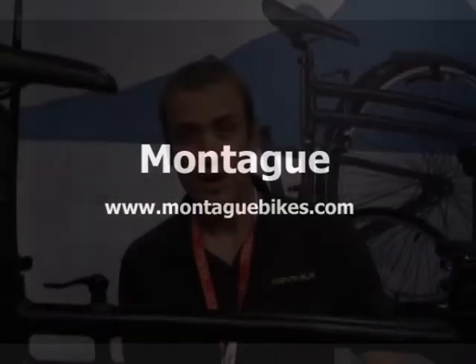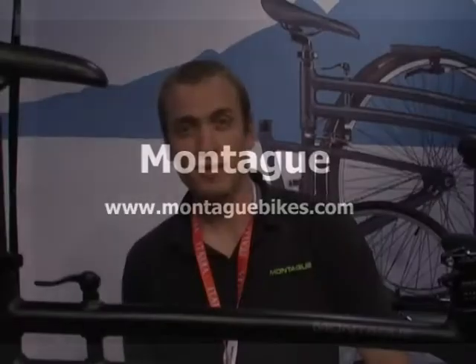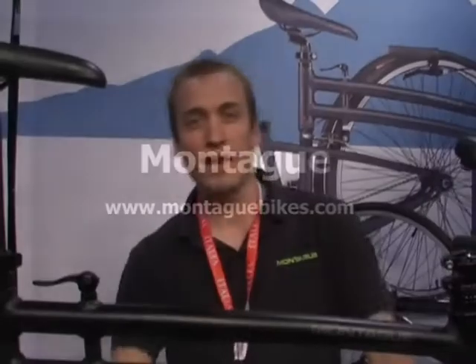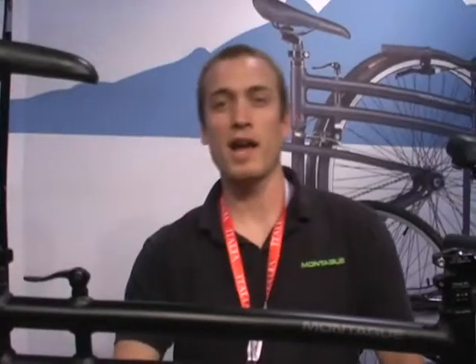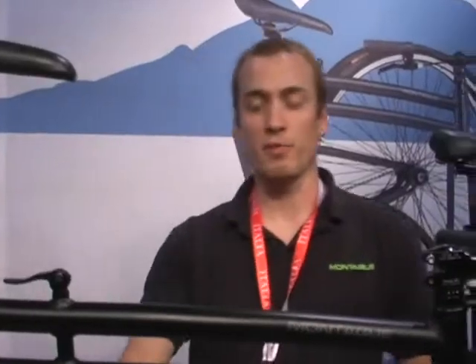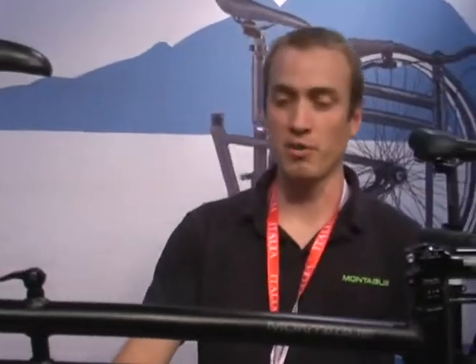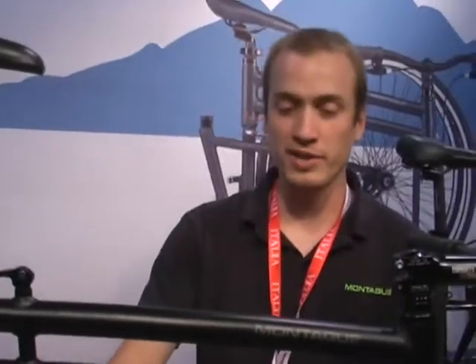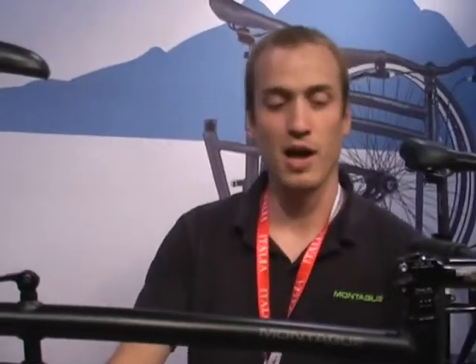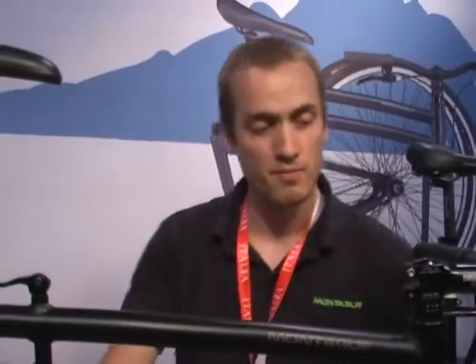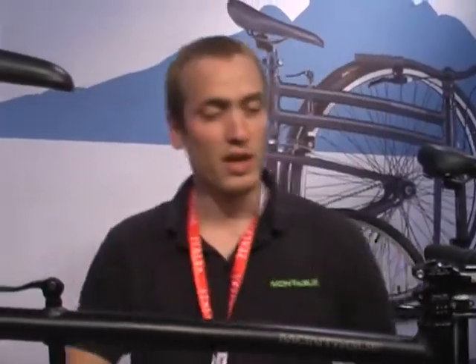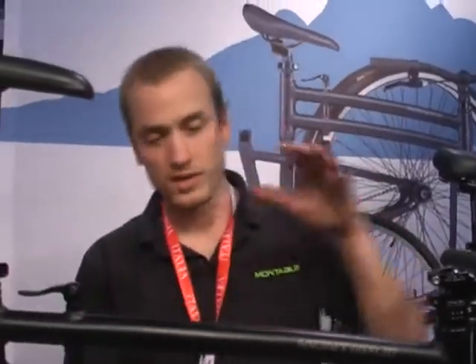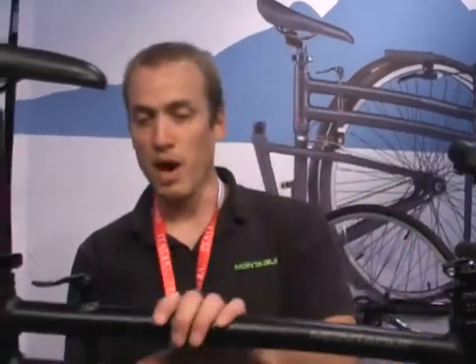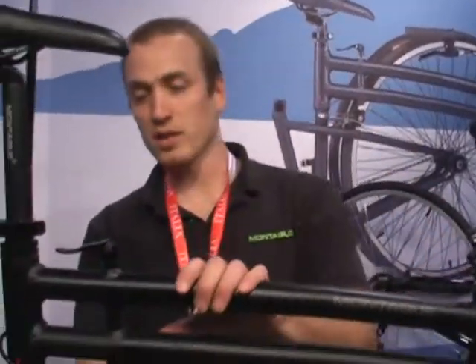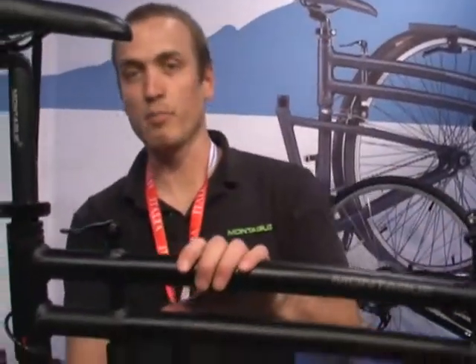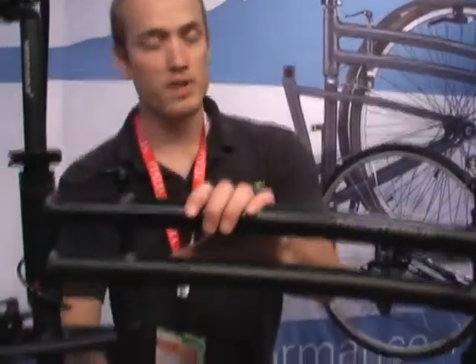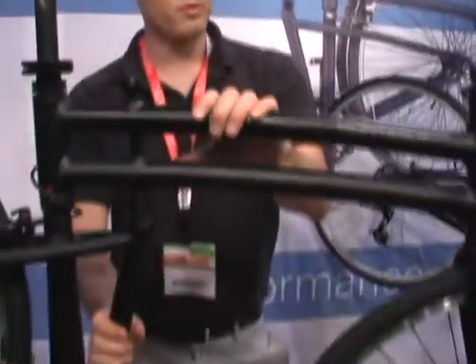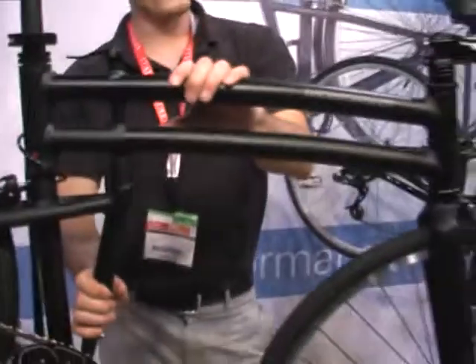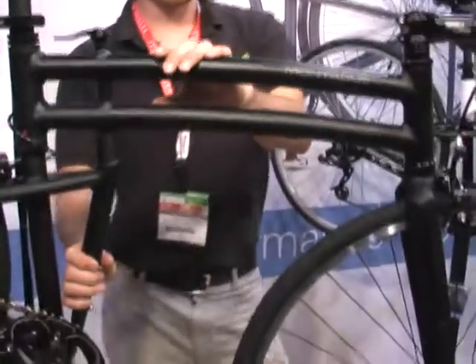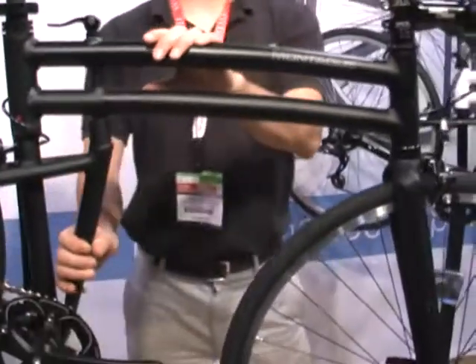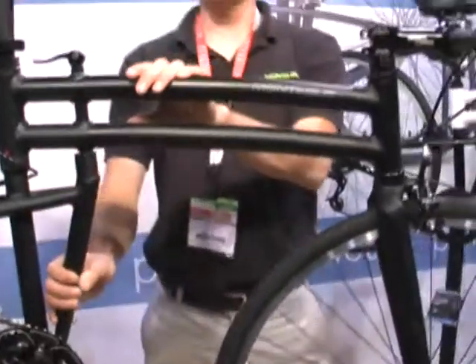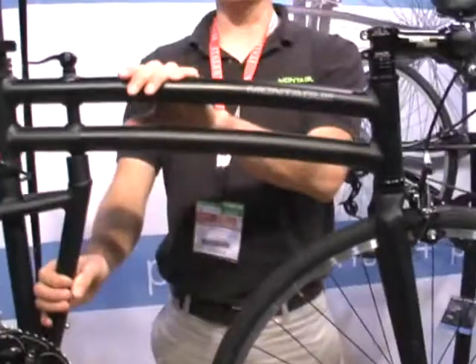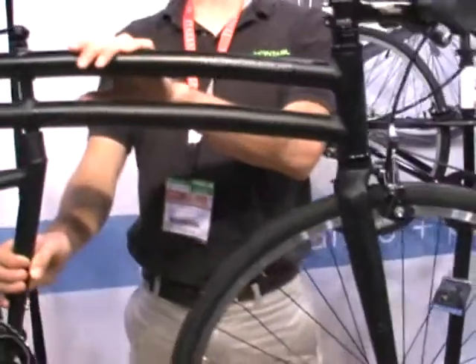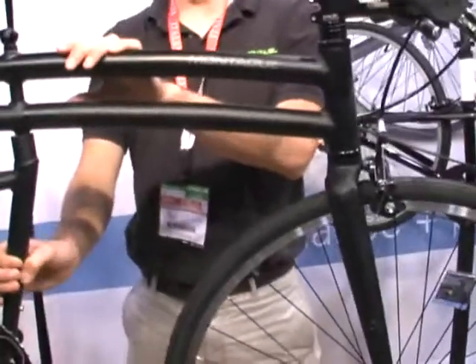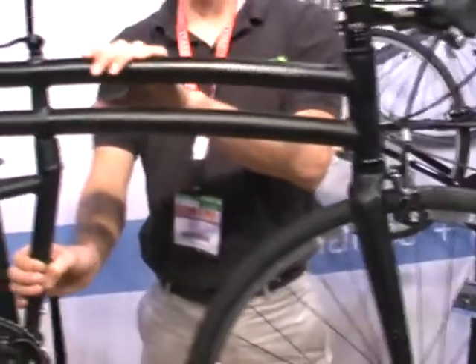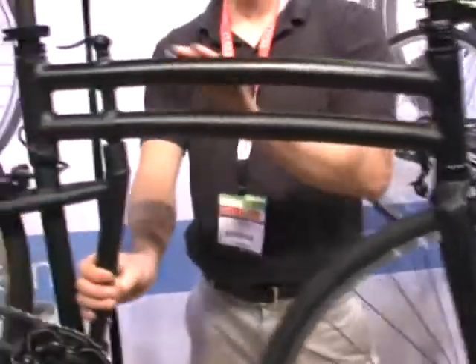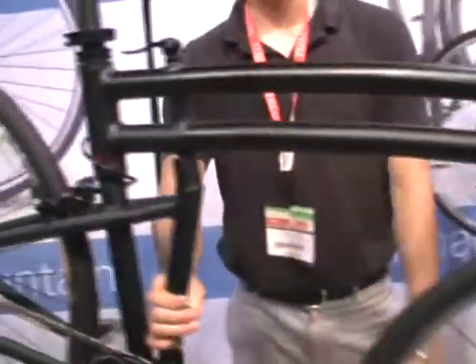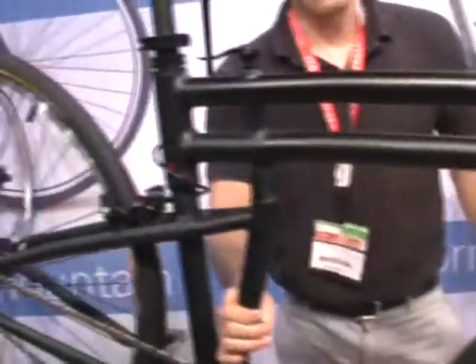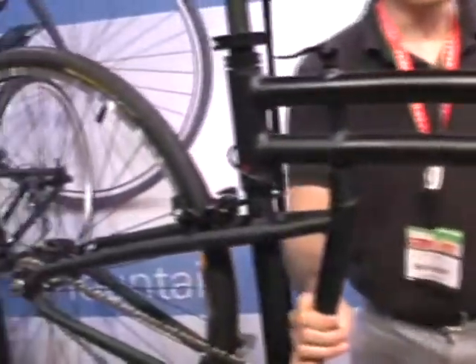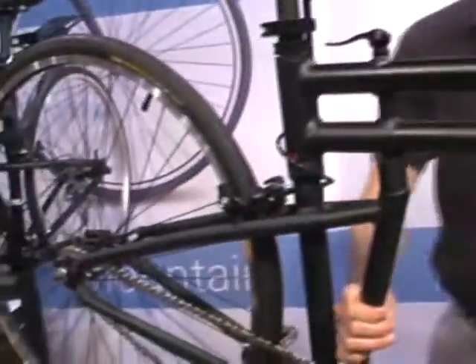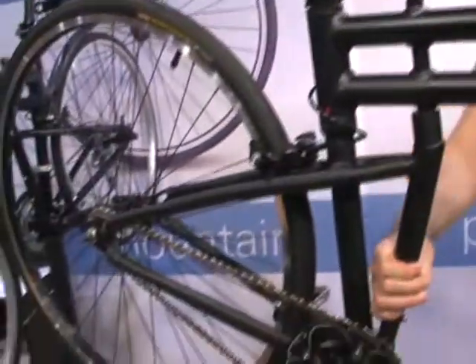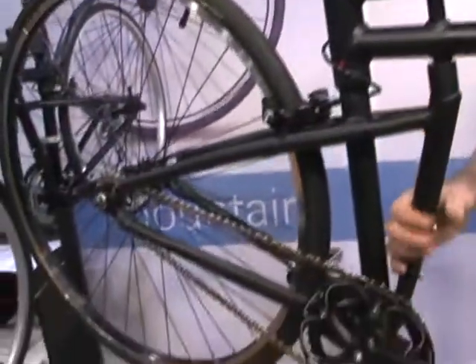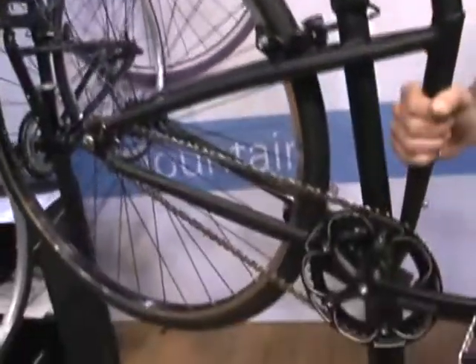Hey, this is Devin Reilly with Montague Bikes. This is the Boston — it's a brand new 700C single speed folding bike. It's a mouthful, but it's a very cool, unique bike.